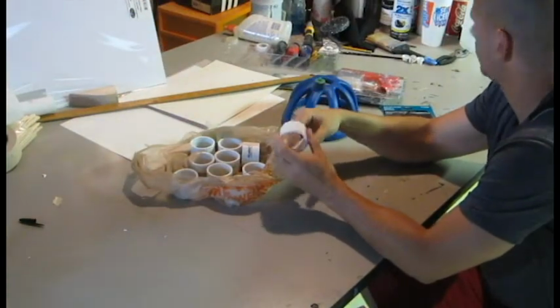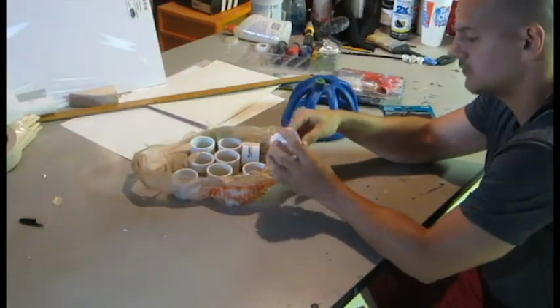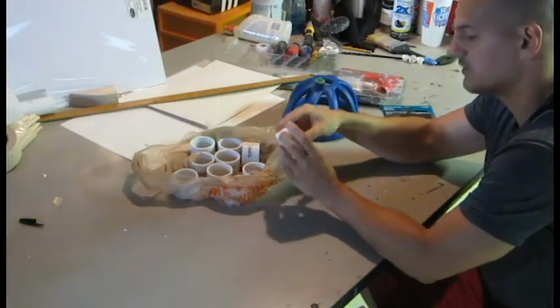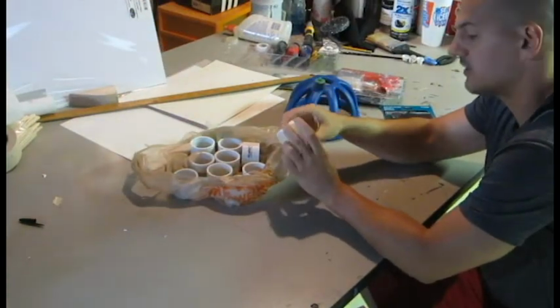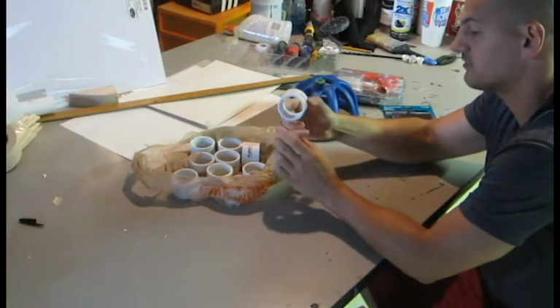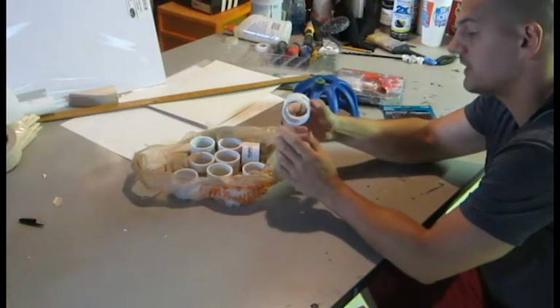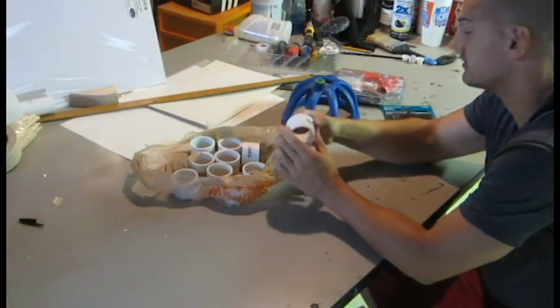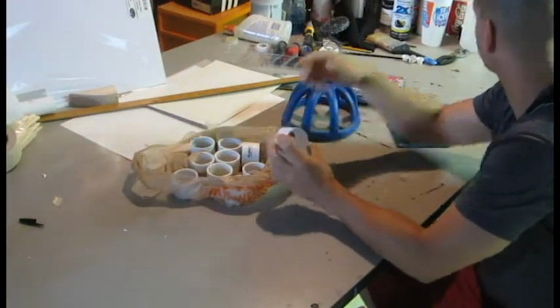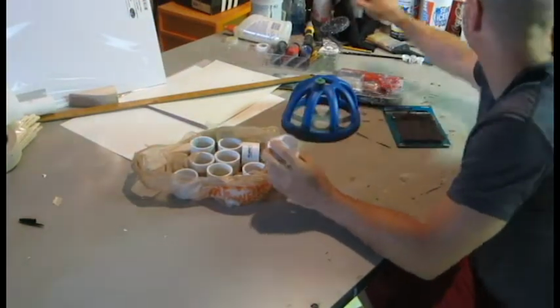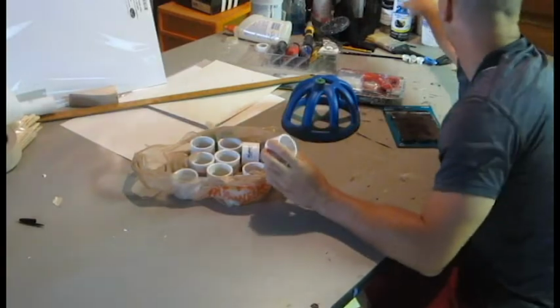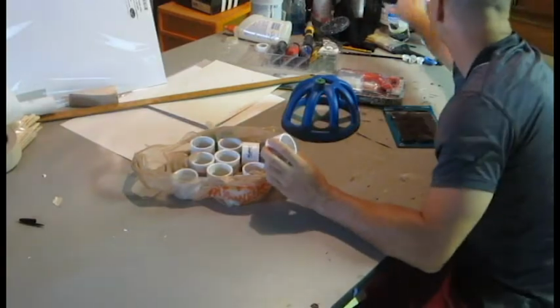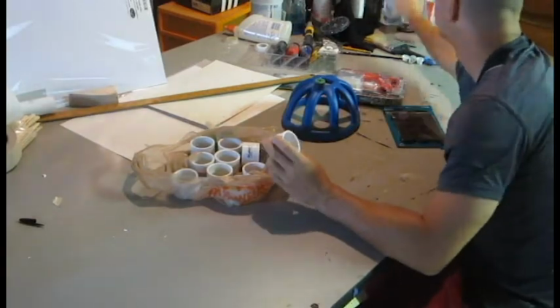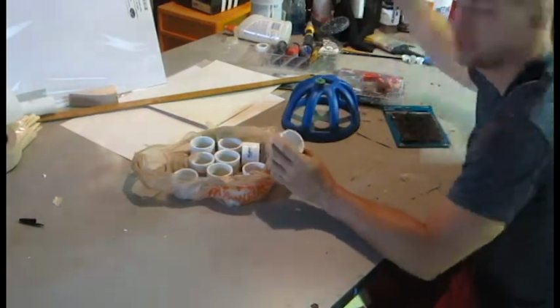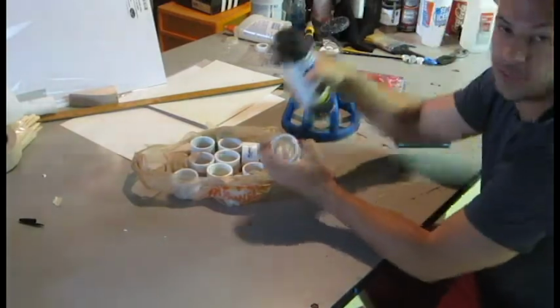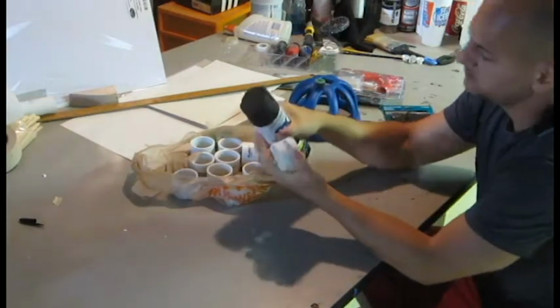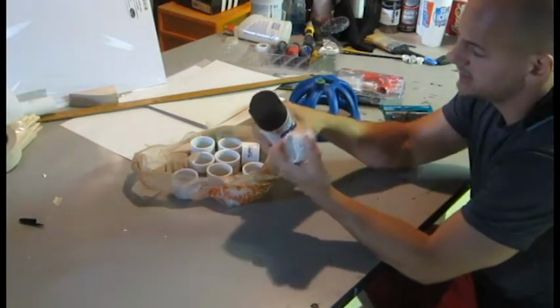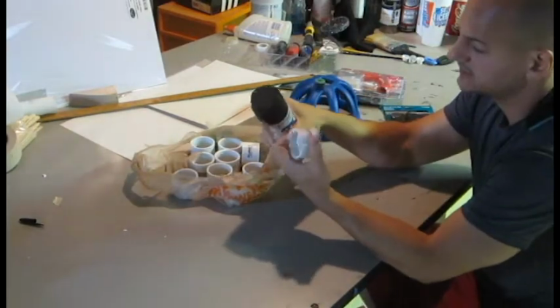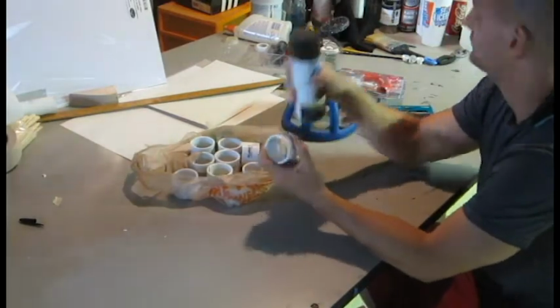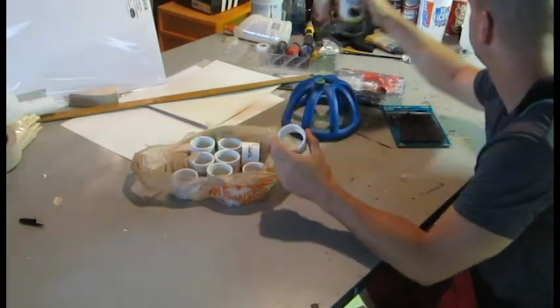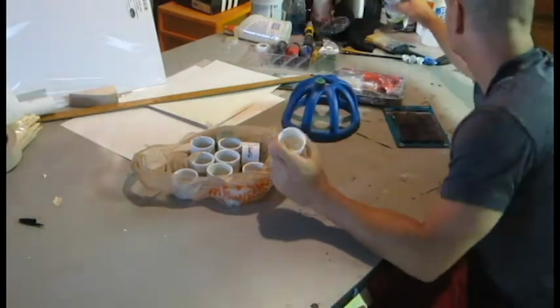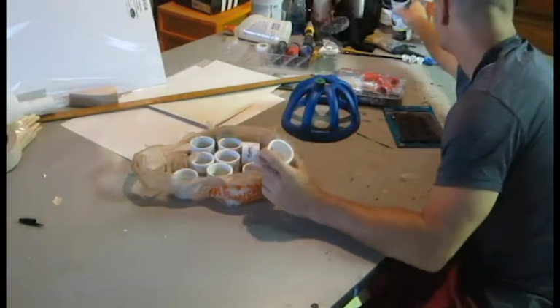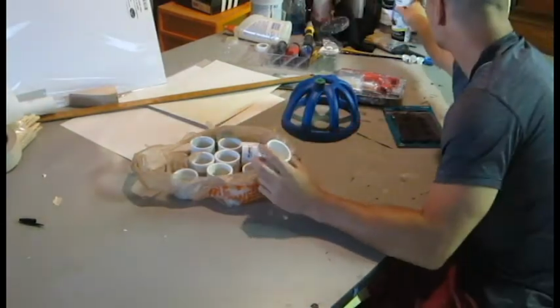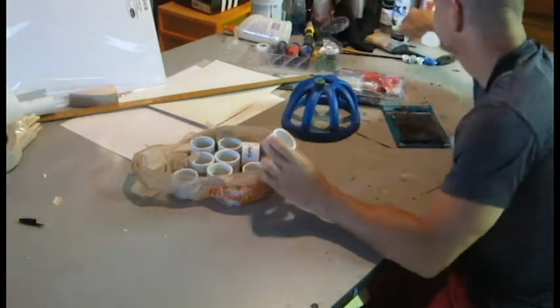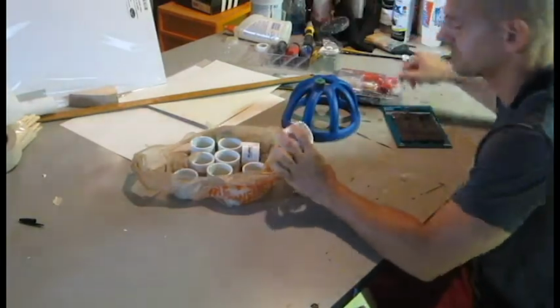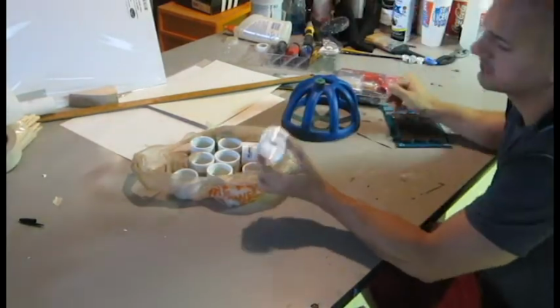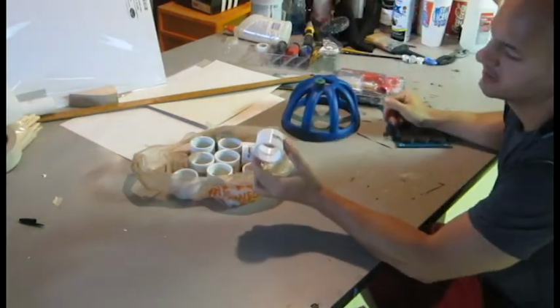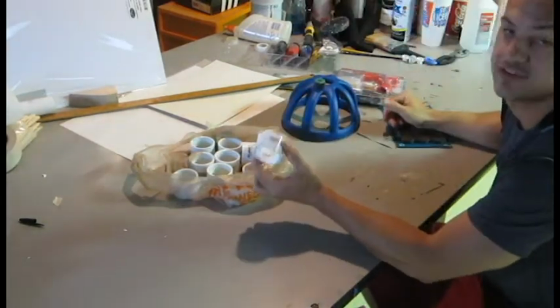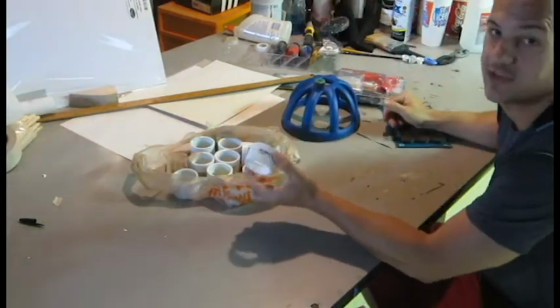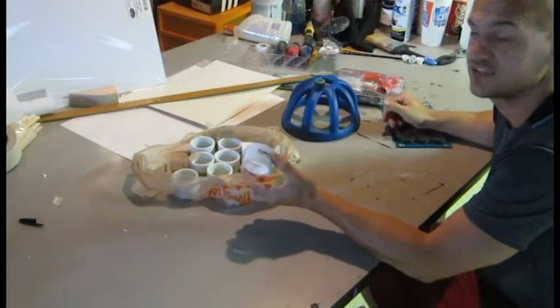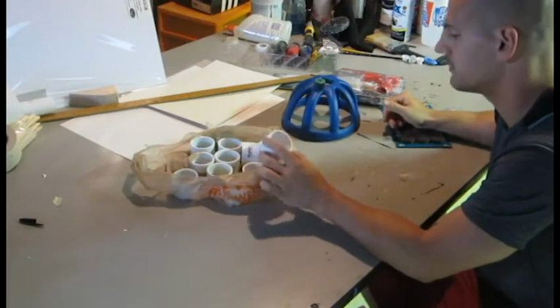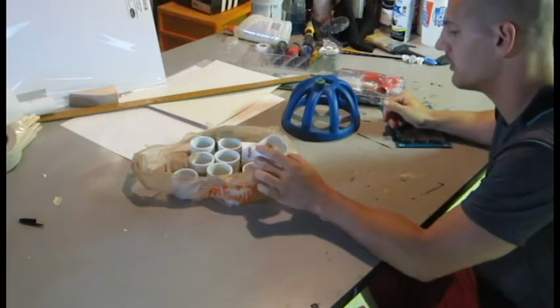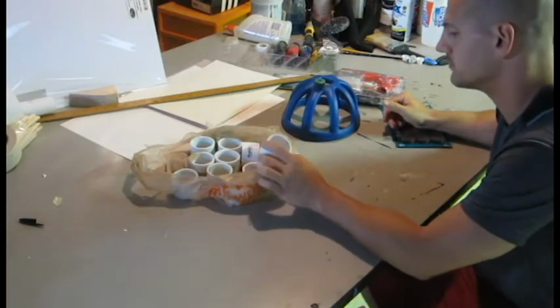I realized after I bought these that I could have just used a bunch of paint can lids, but since I bought these I'll go ahead and use them.